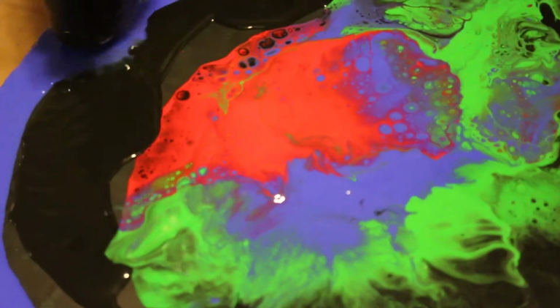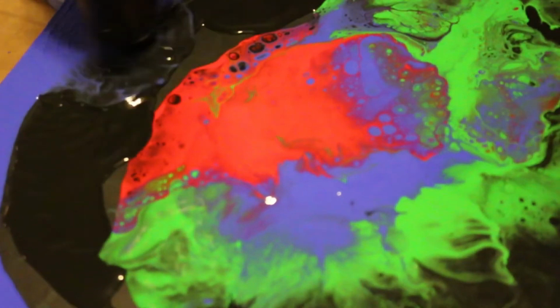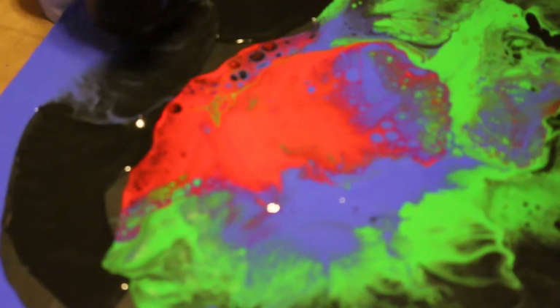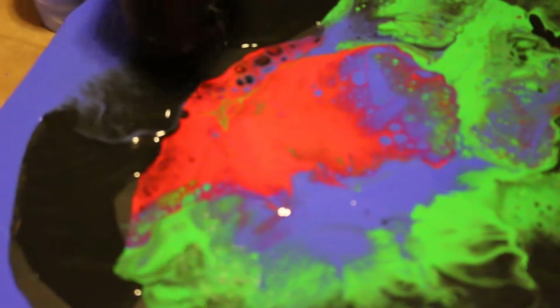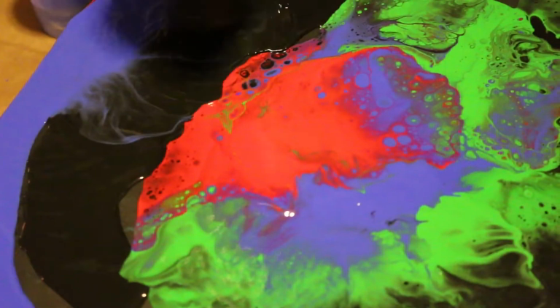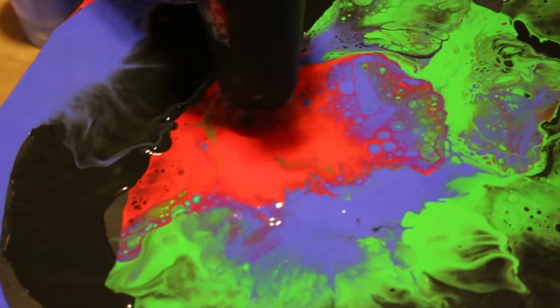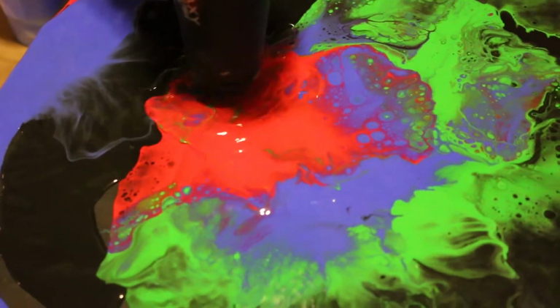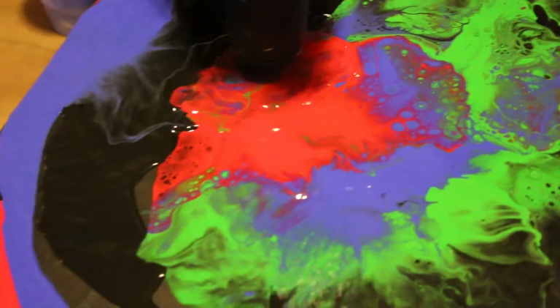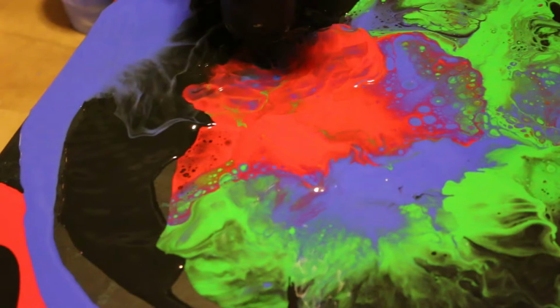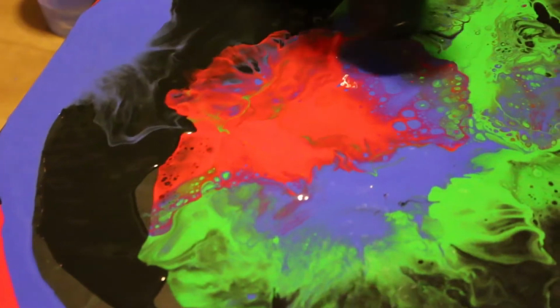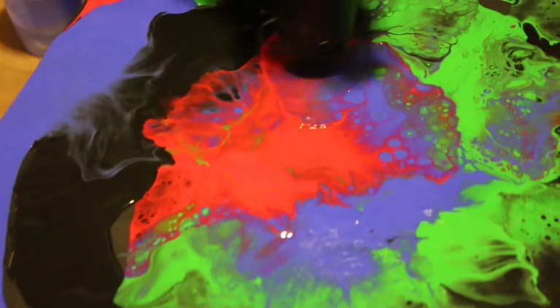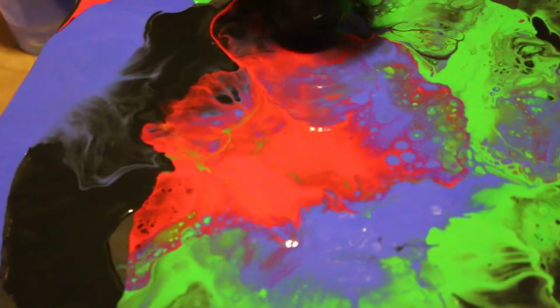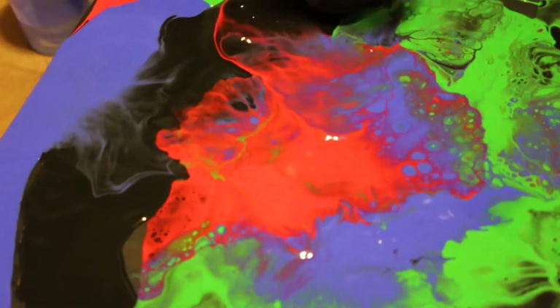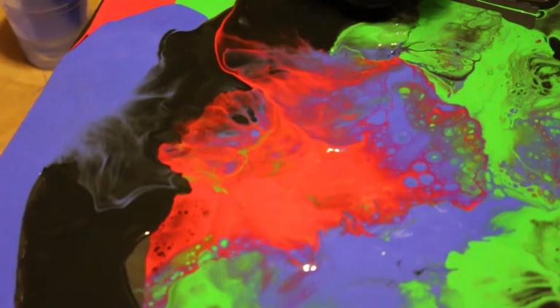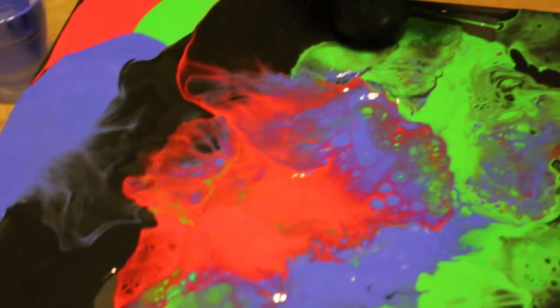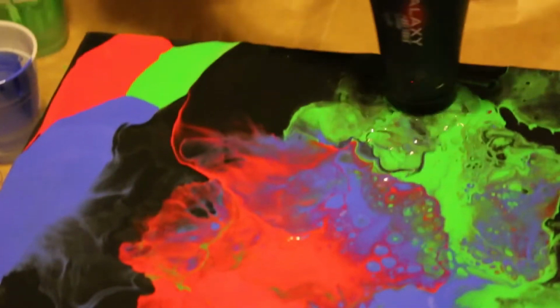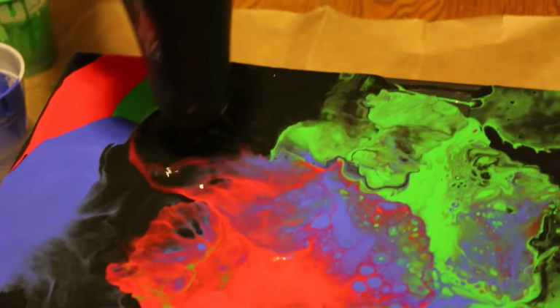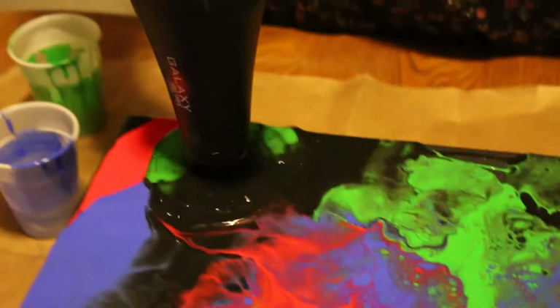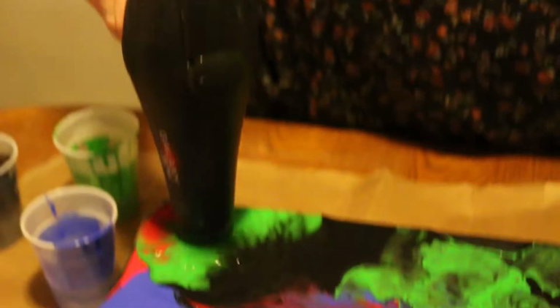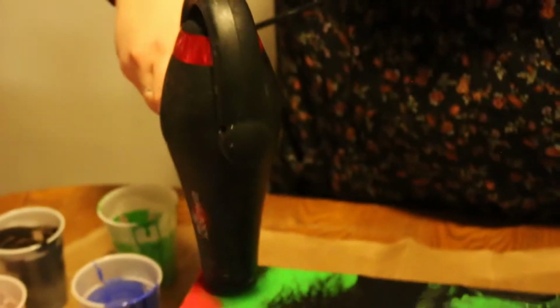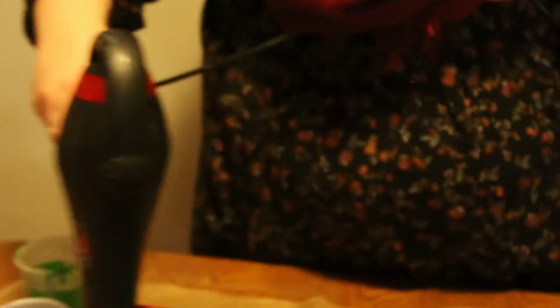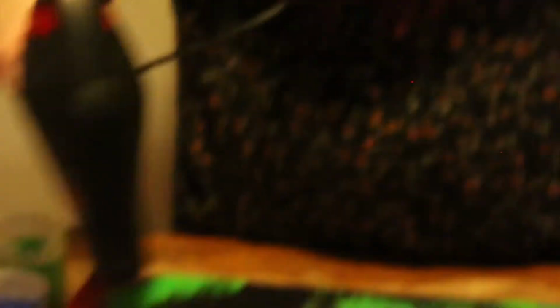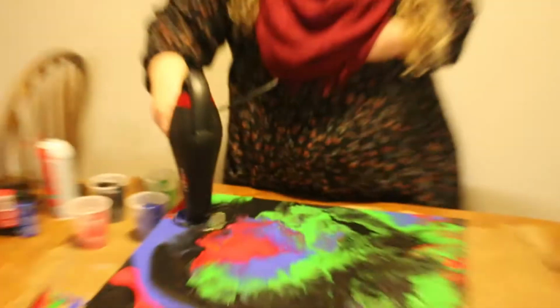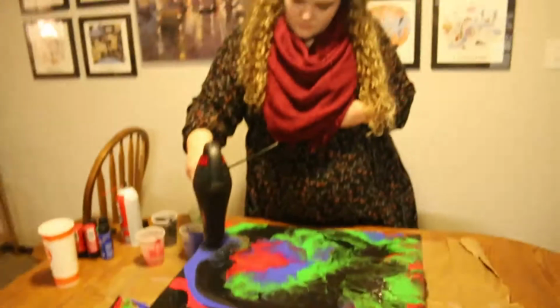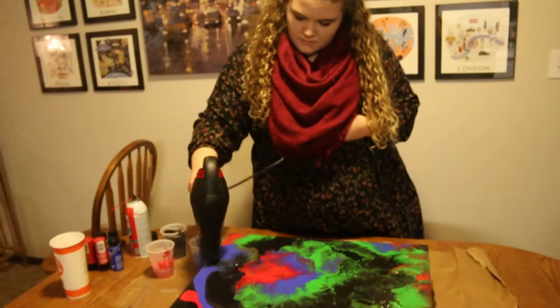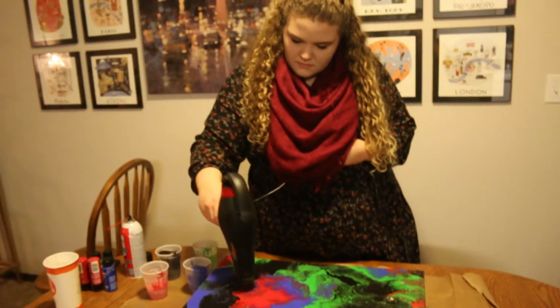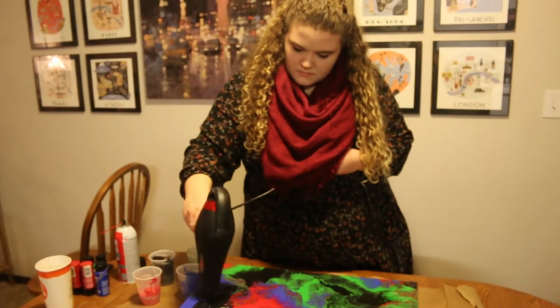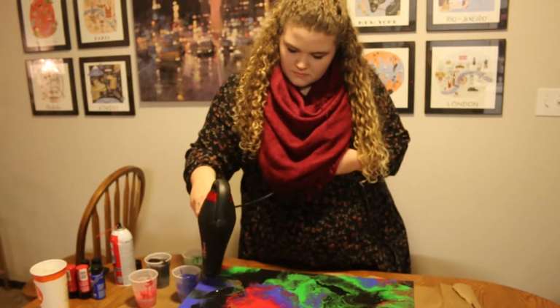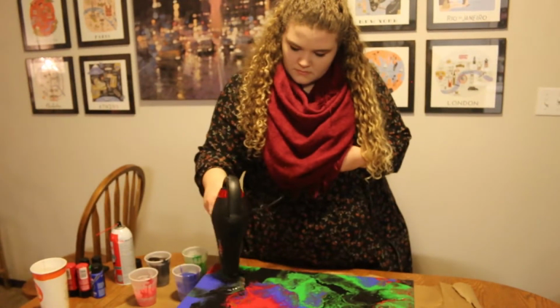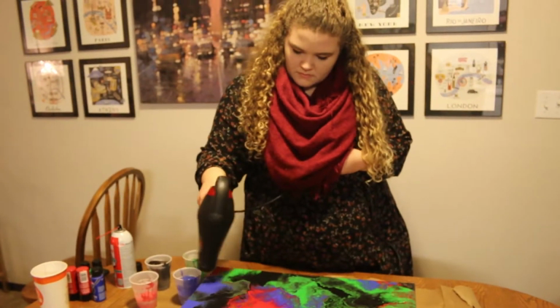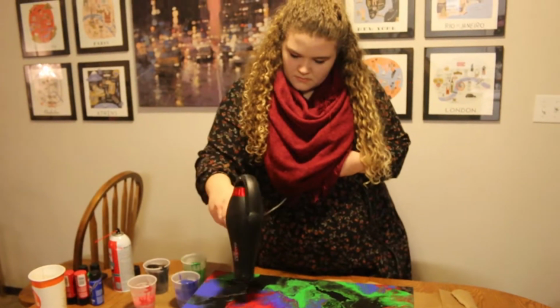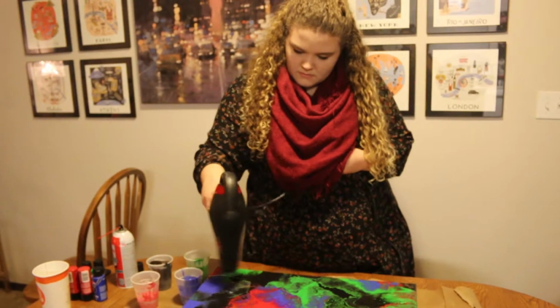What is your favorite part about fluid painting? That you never know what you're going to get. They turn out really cool 90% of the time. I like them — they're calming and they're unique and you can't really control how it turns out and I think that's cool.